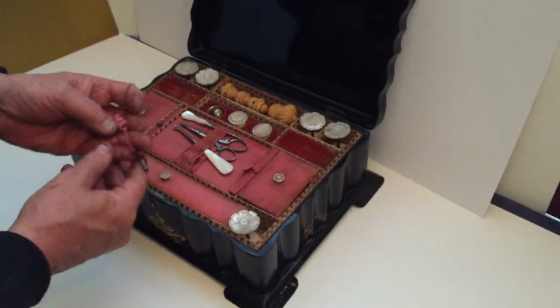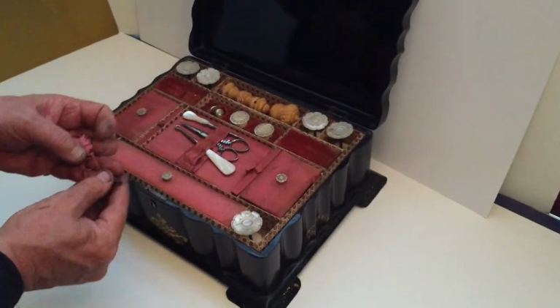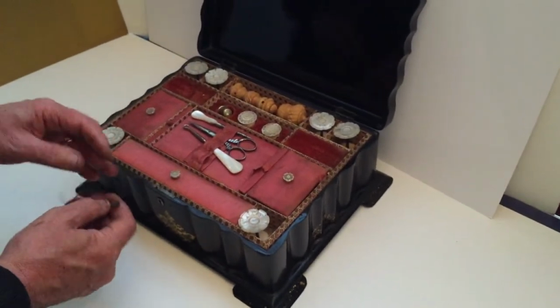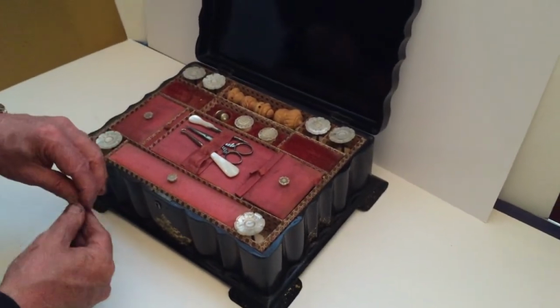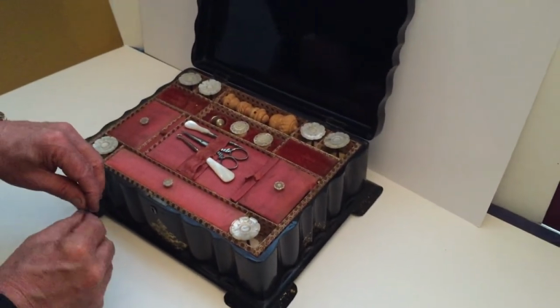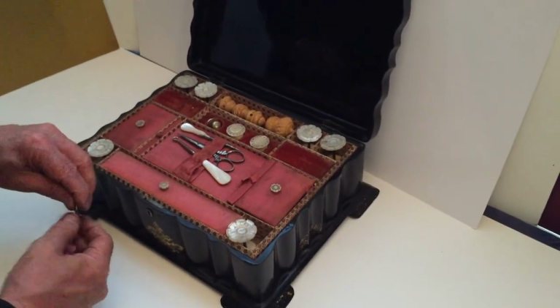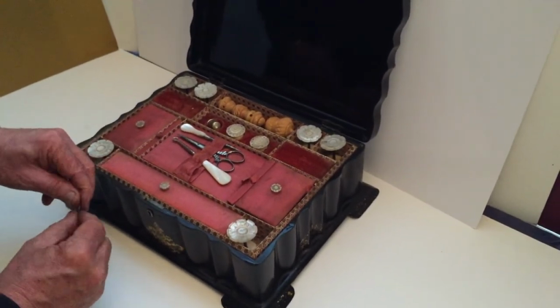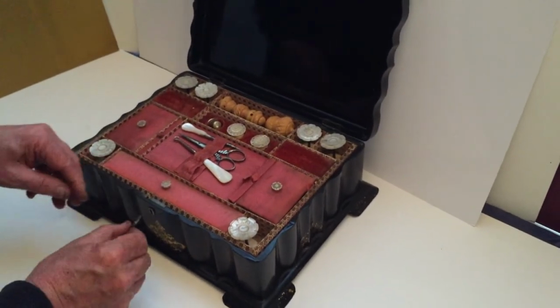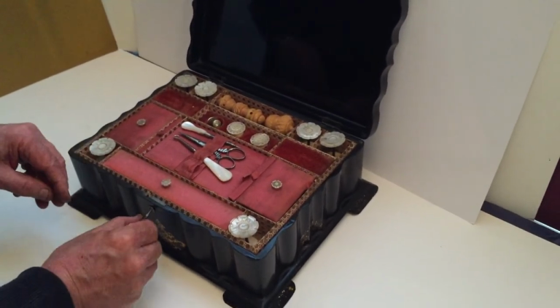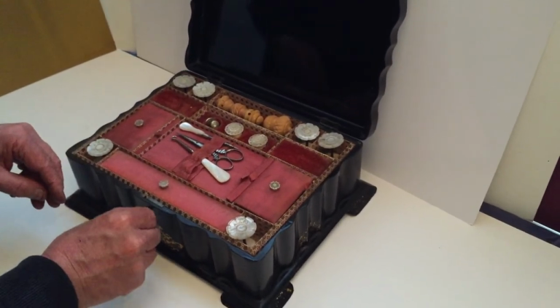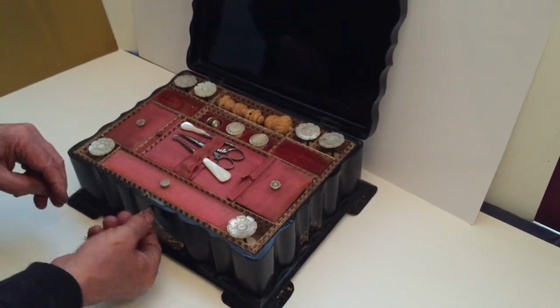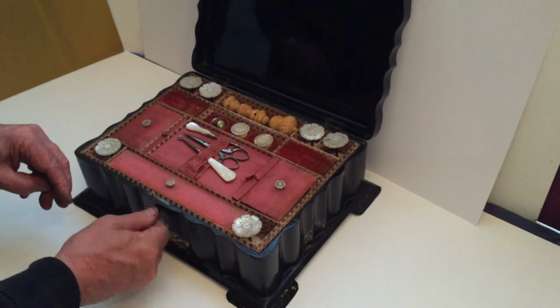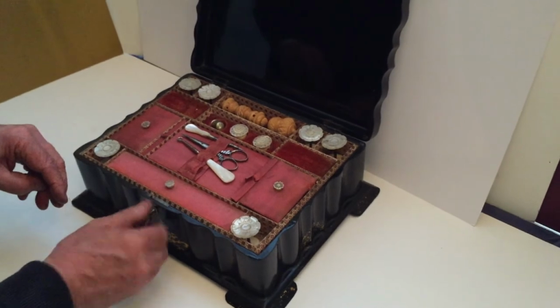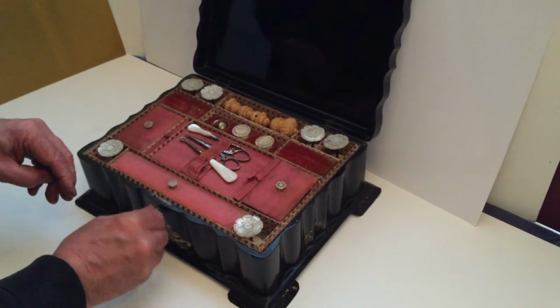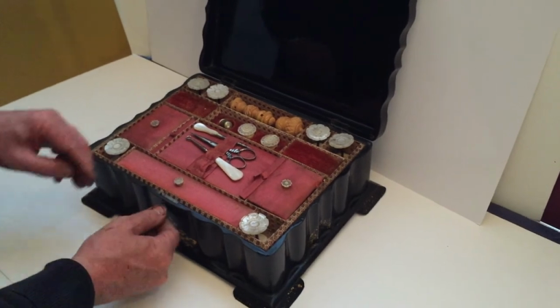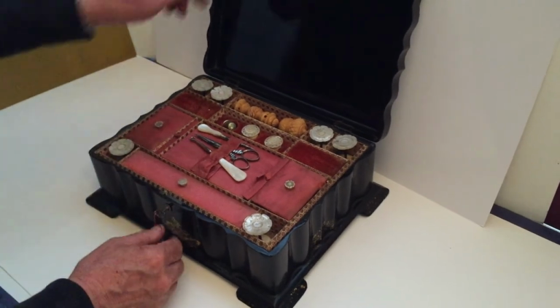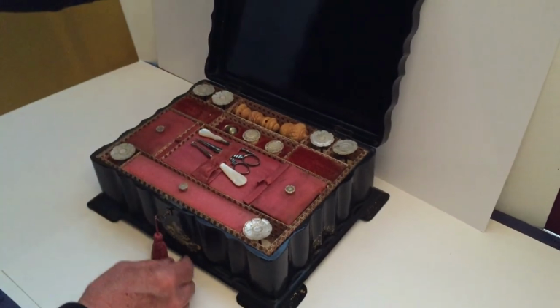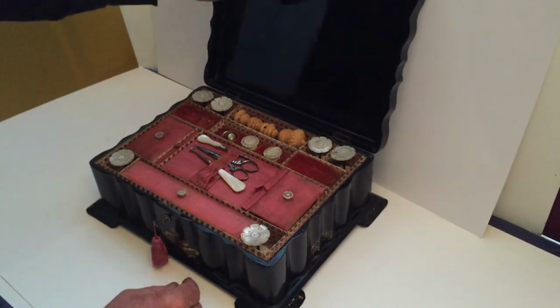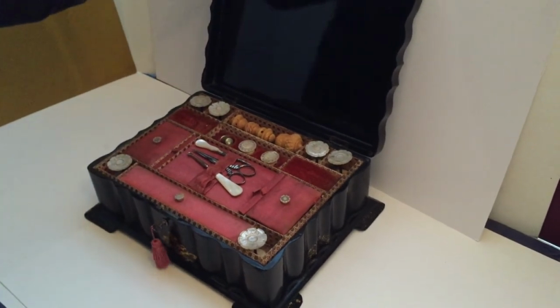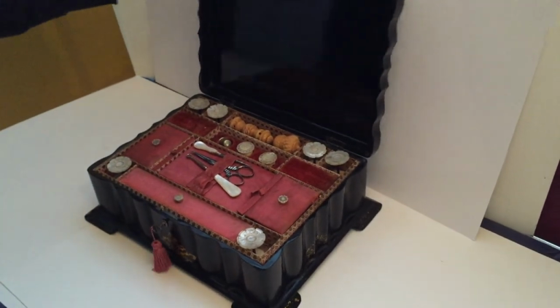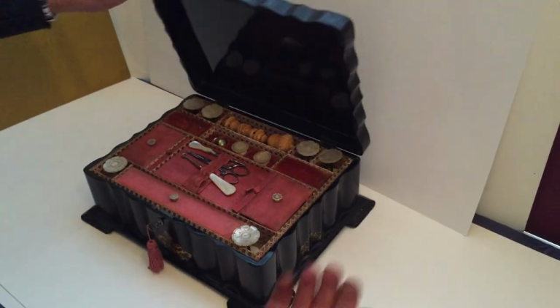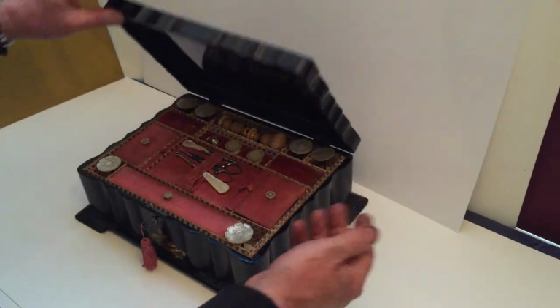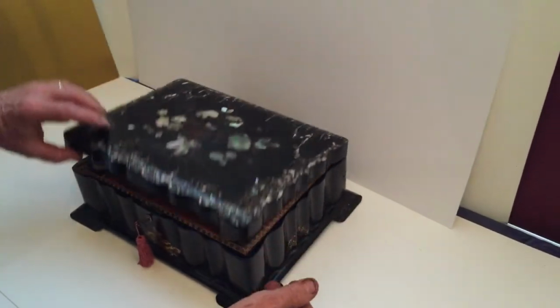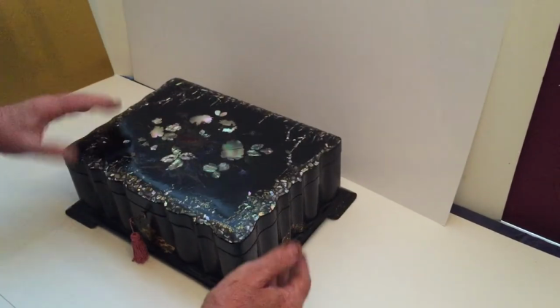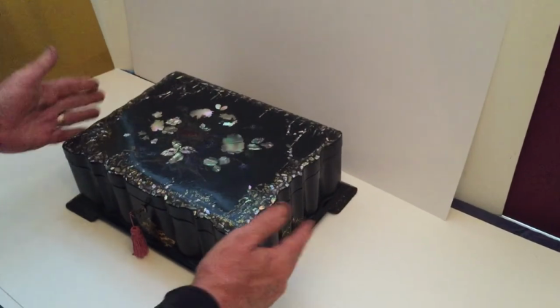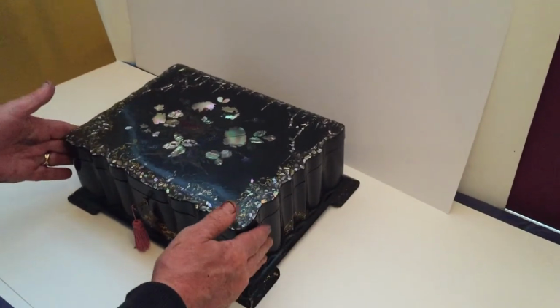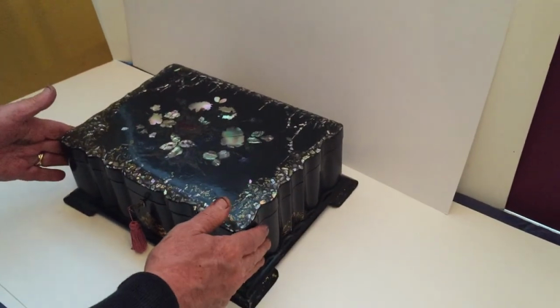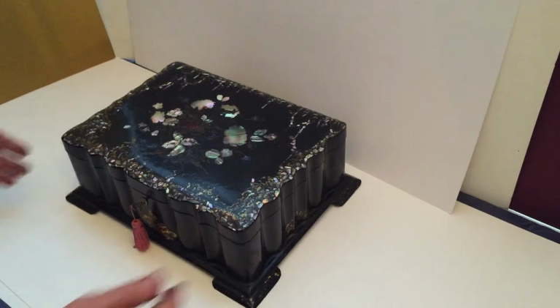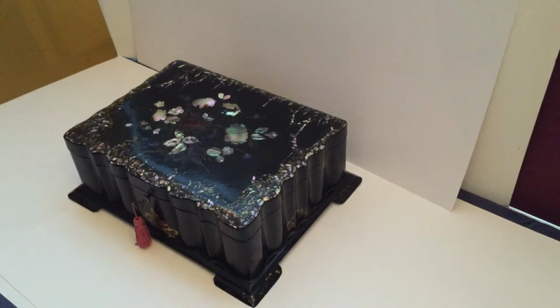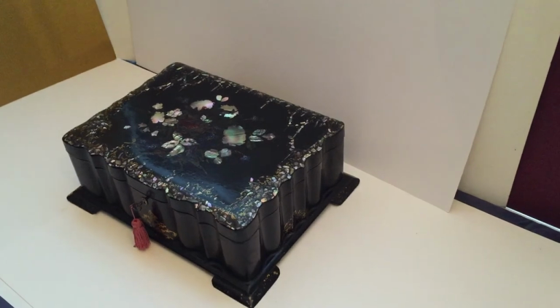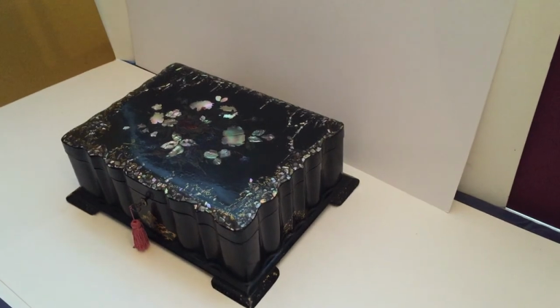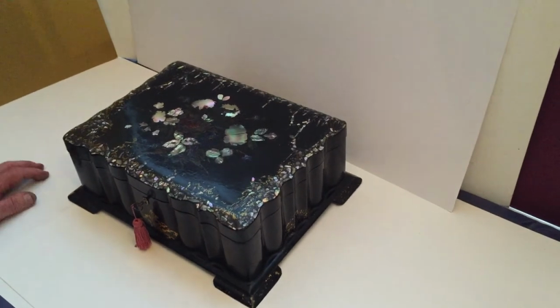It's got a key, but the lock, although it works, the top section is missing. But a really nice condition sewing box — real pretty box.